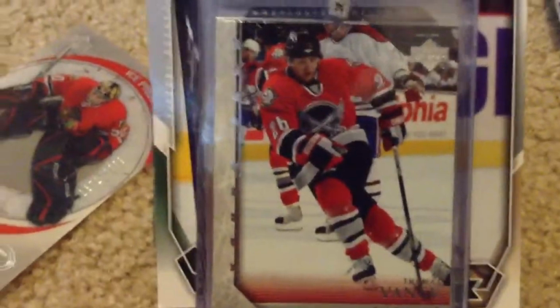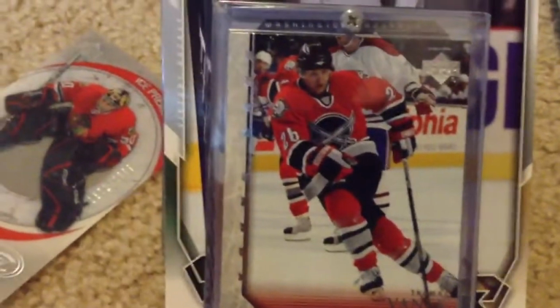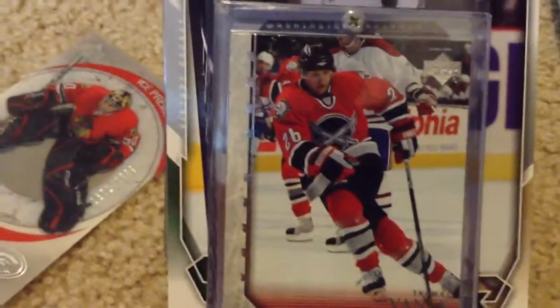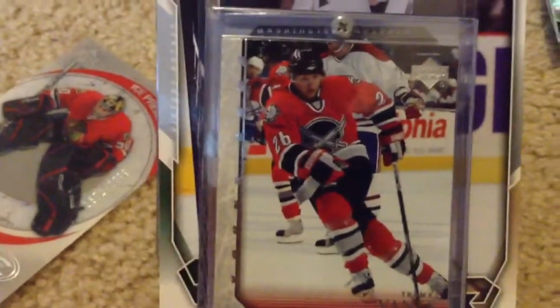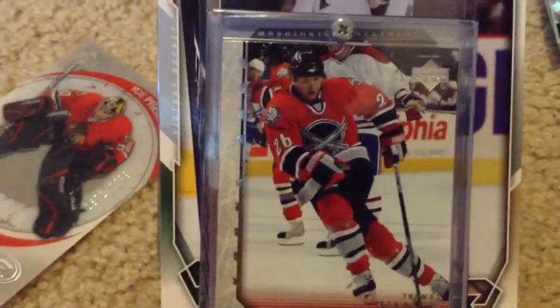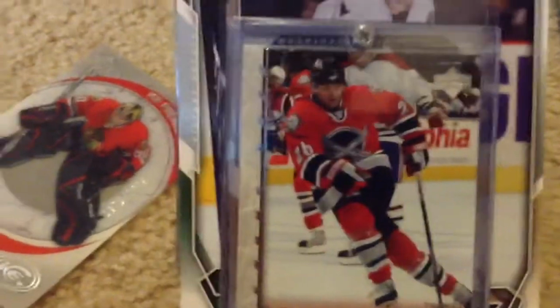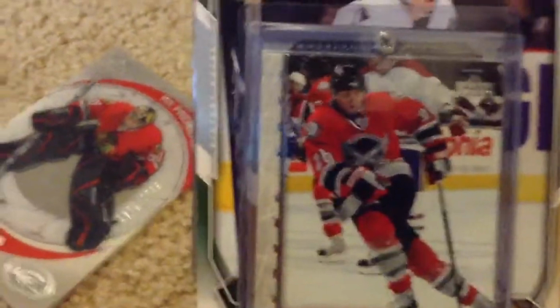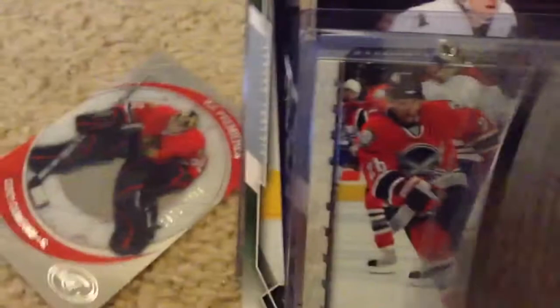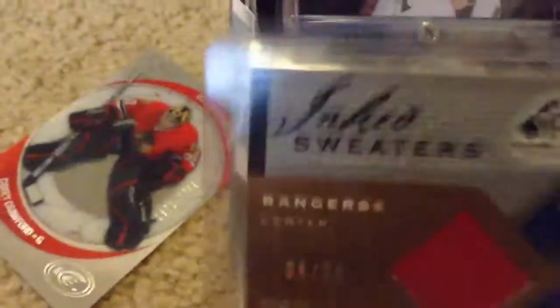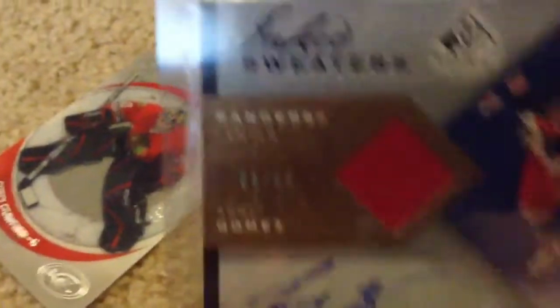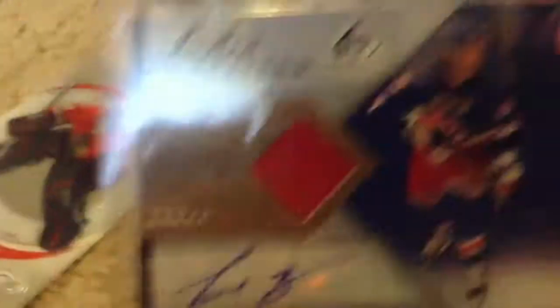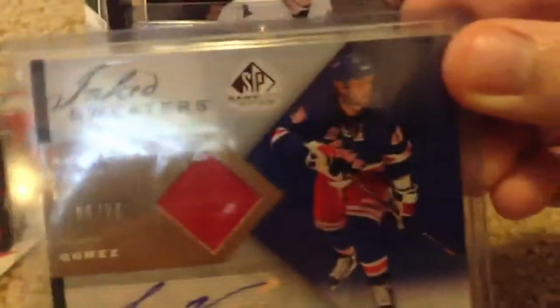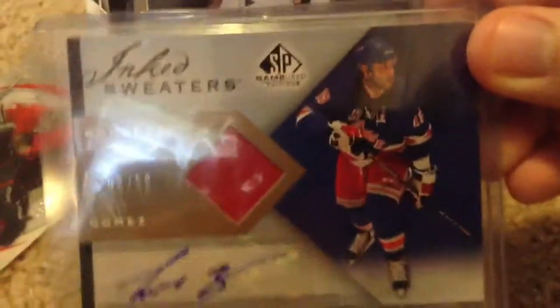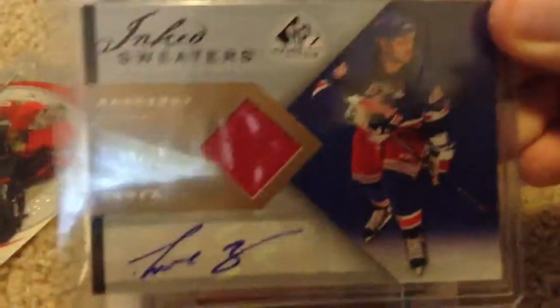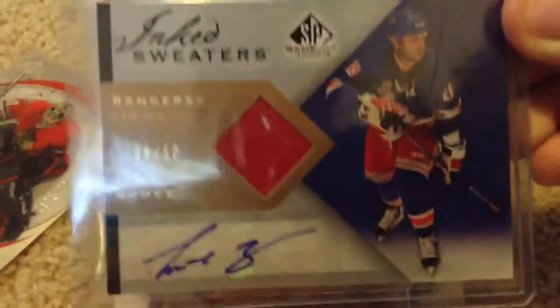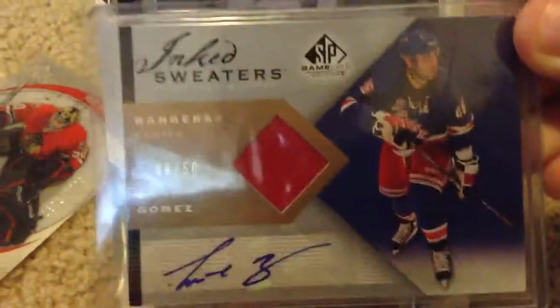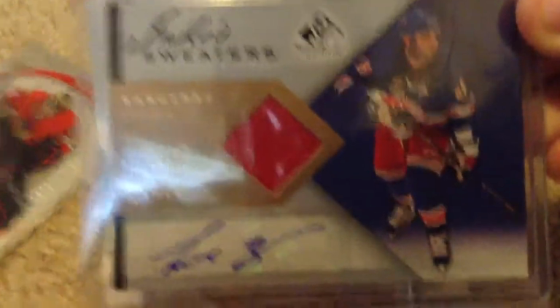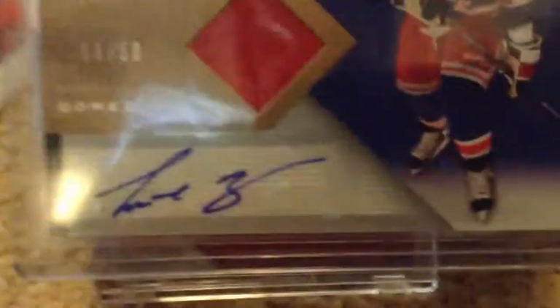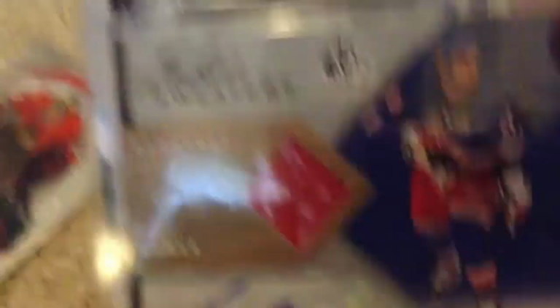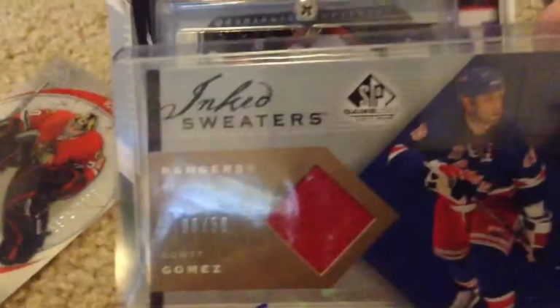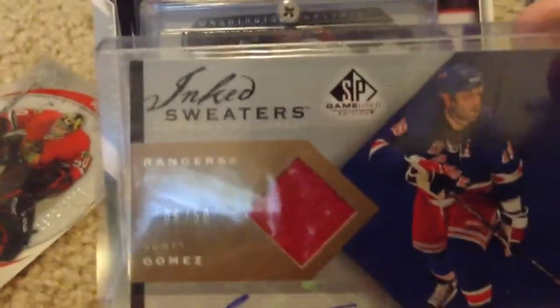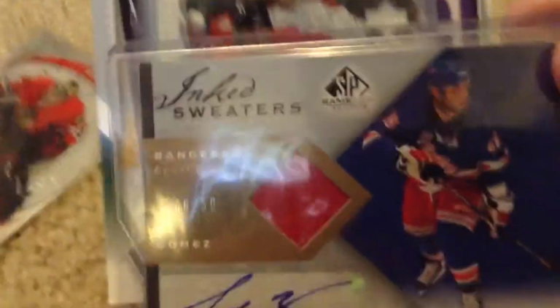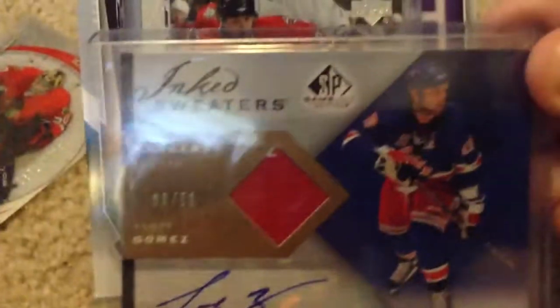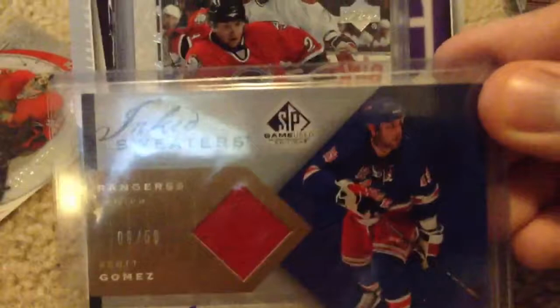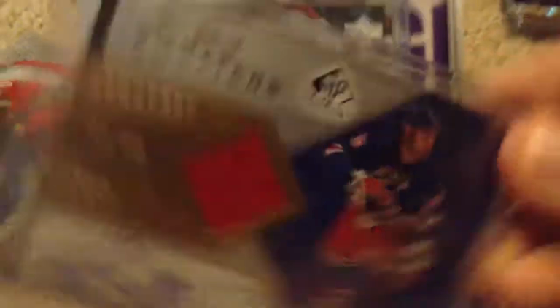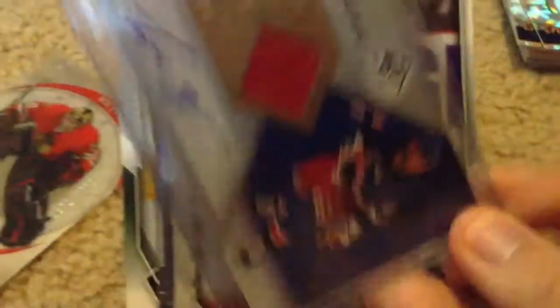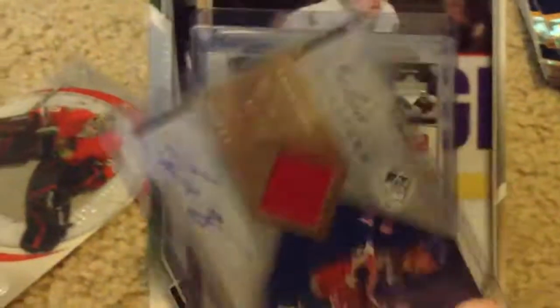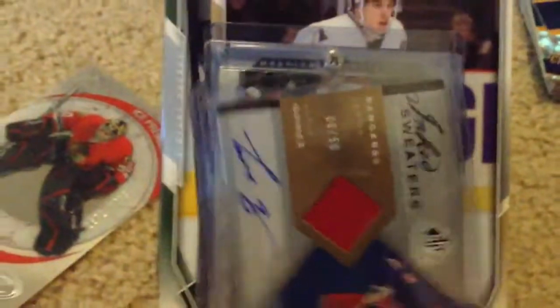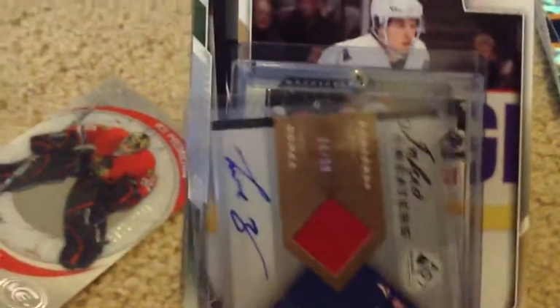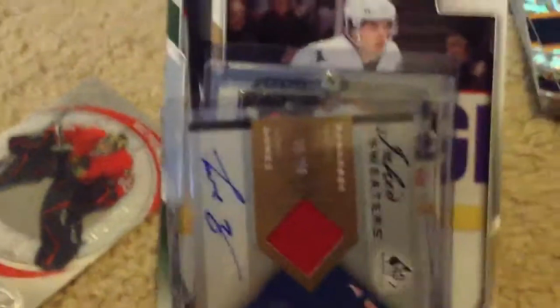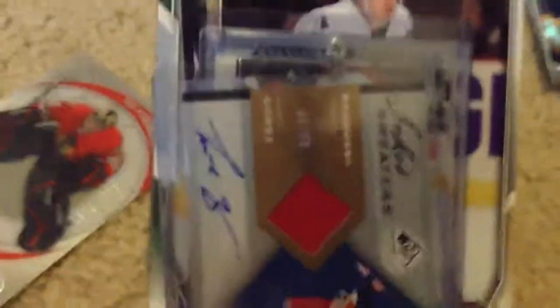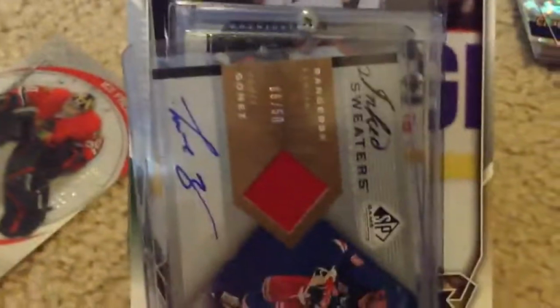This is my first ever autographed jersey card. It had to be Scott Gomez, didn't it? Scott Gomez — what a boss. So that's Scotty G right there.